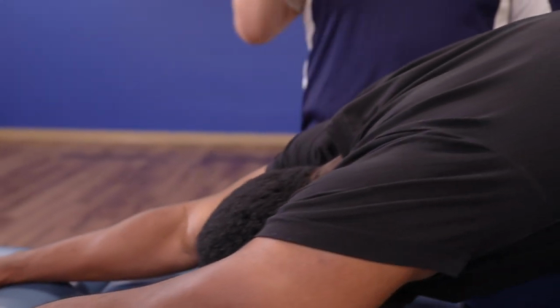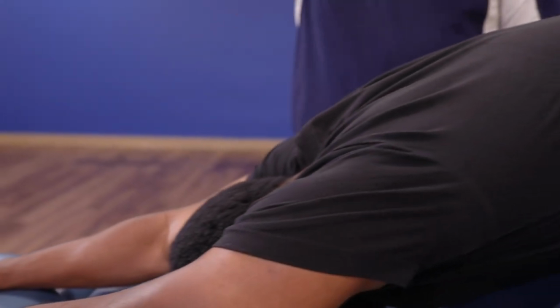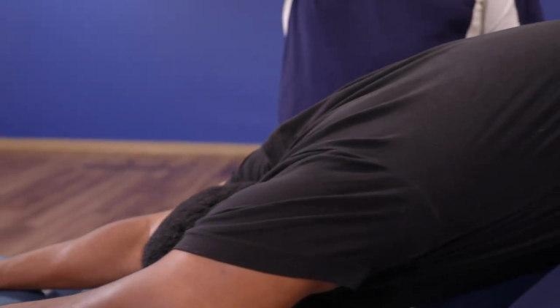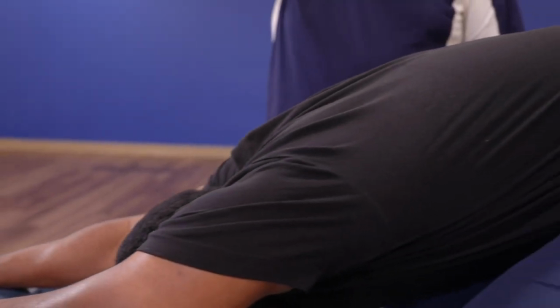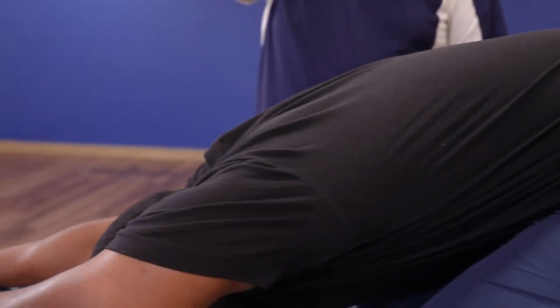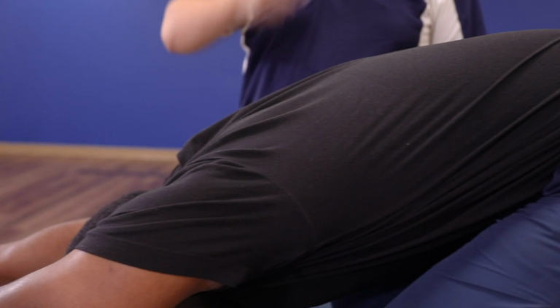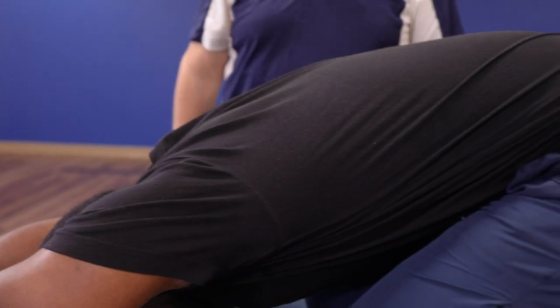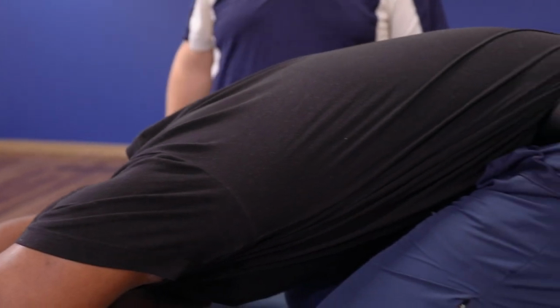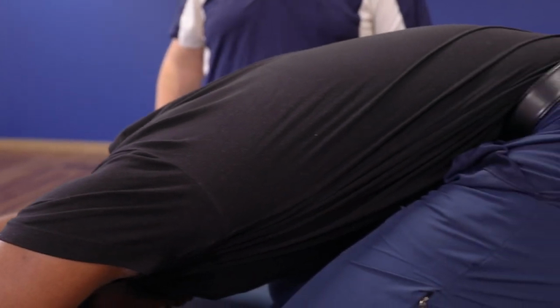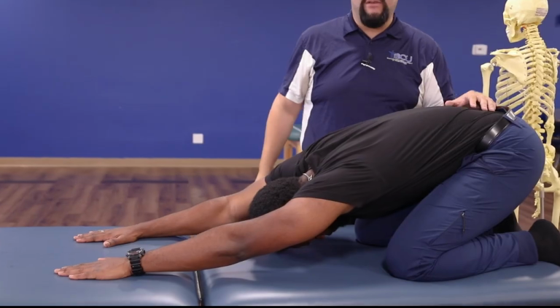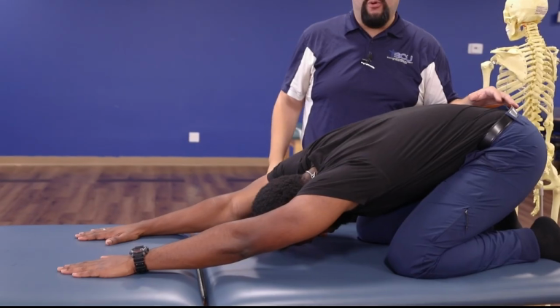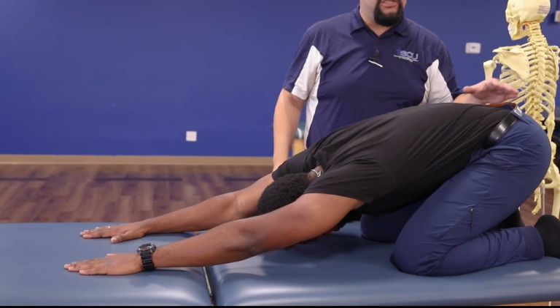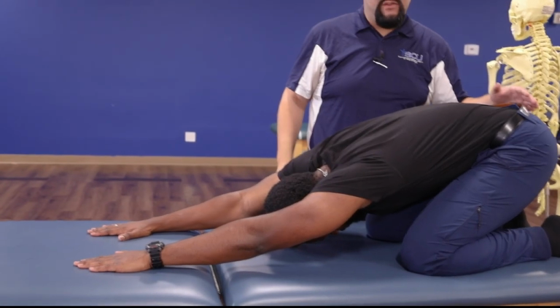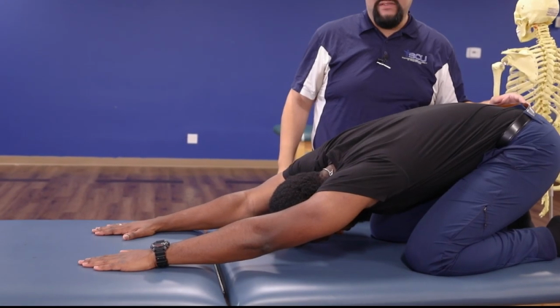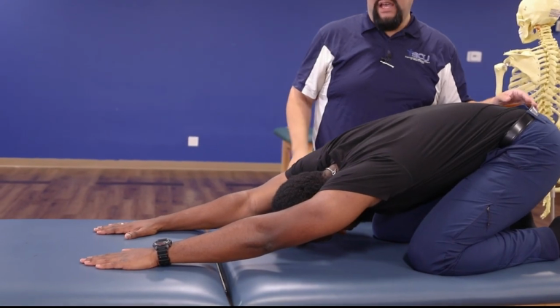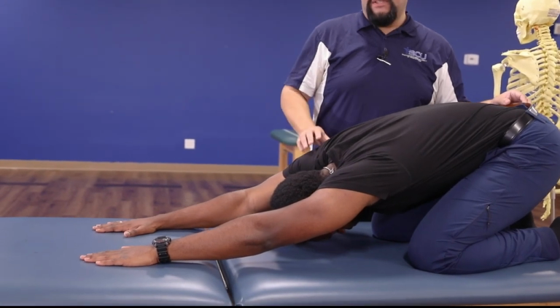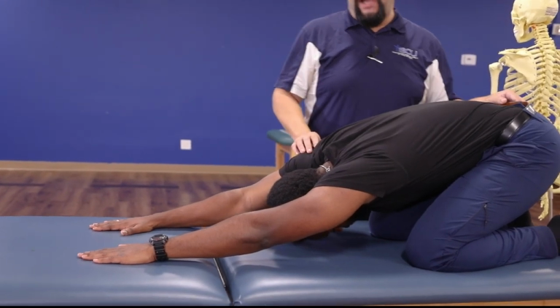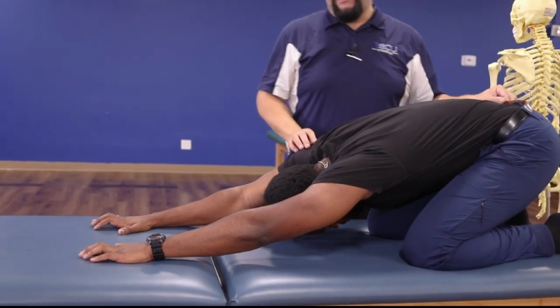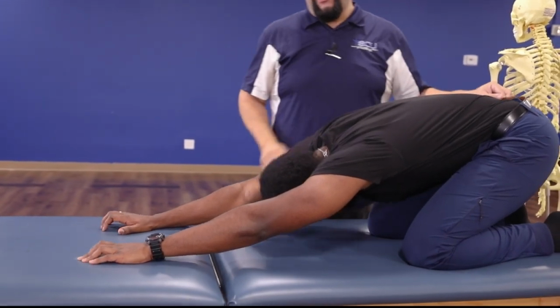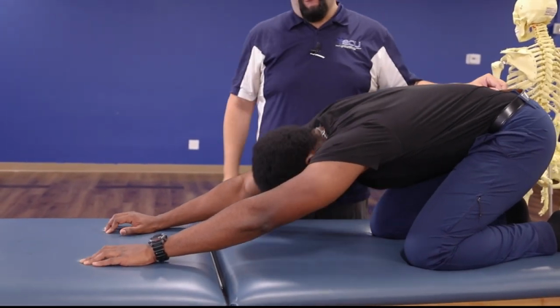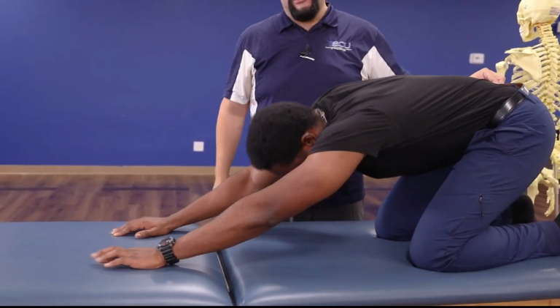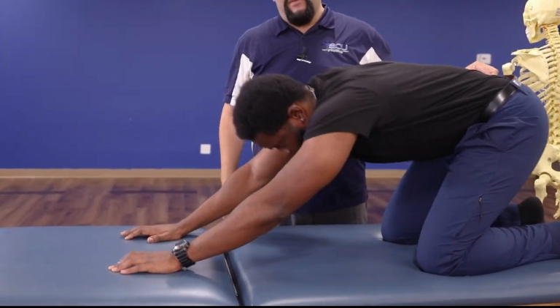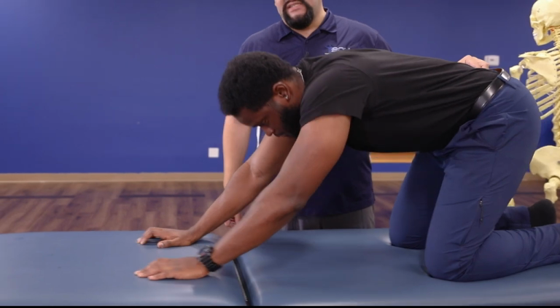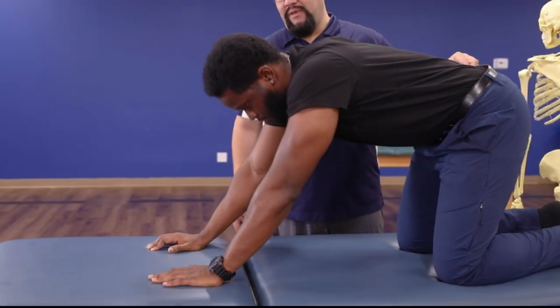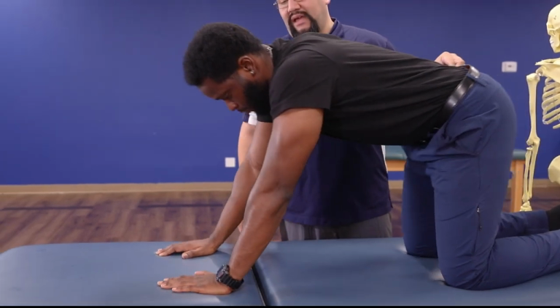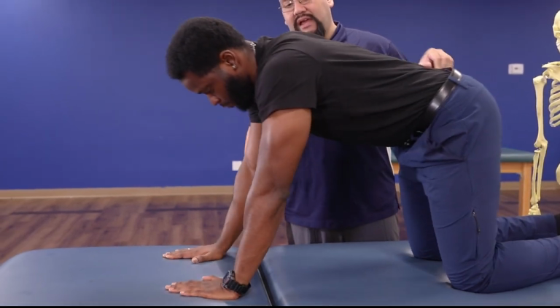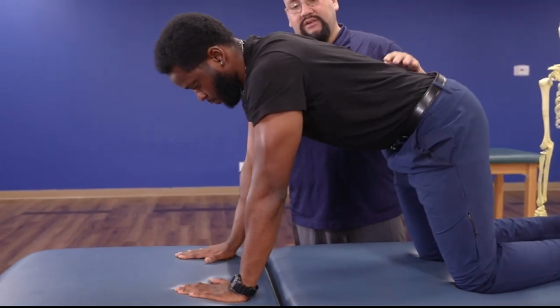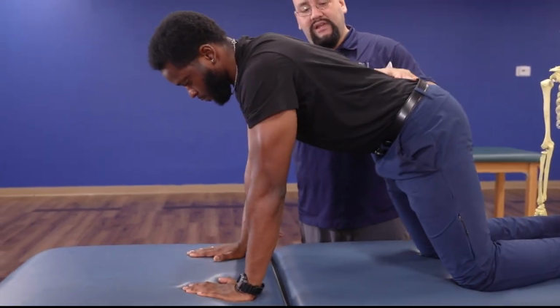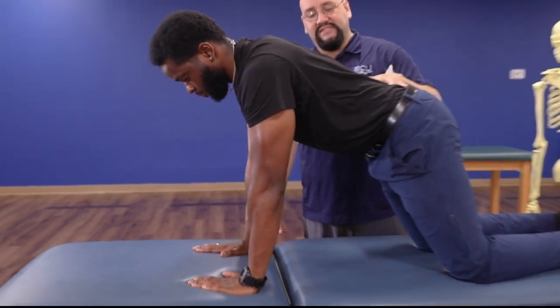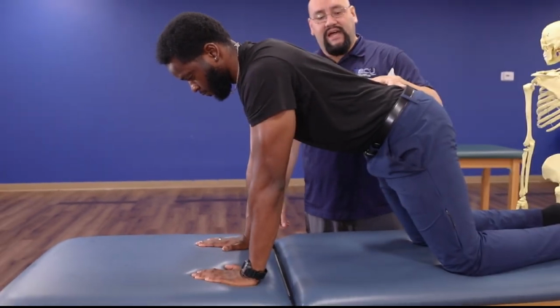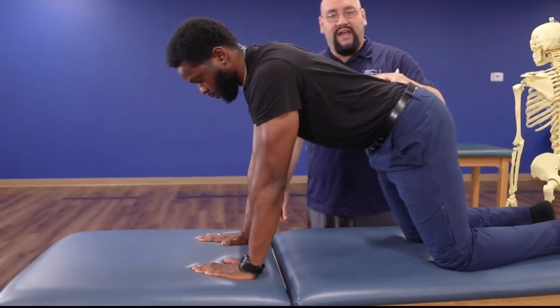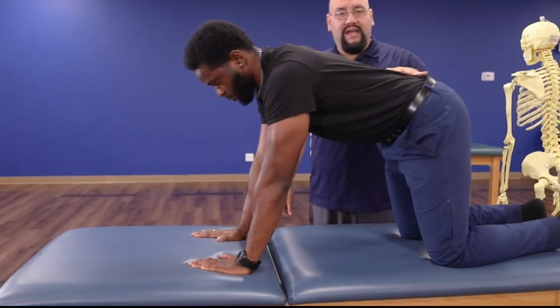Or we can move back and forth to really mobilize those joints and stretch those muscles. So let's come back up and do a couple reps — just come up to the top and then slide back down.